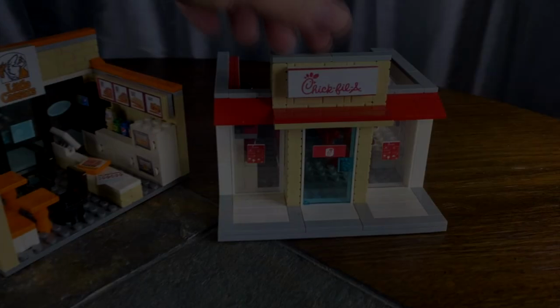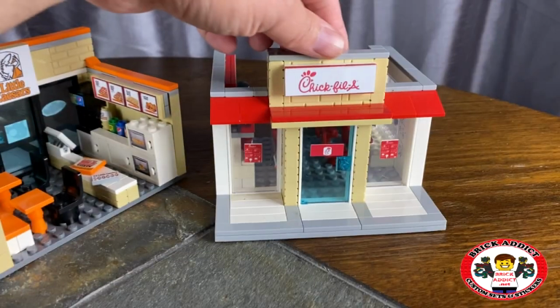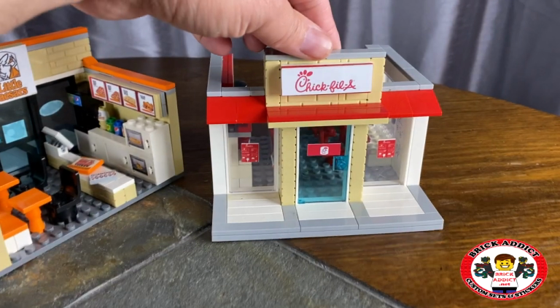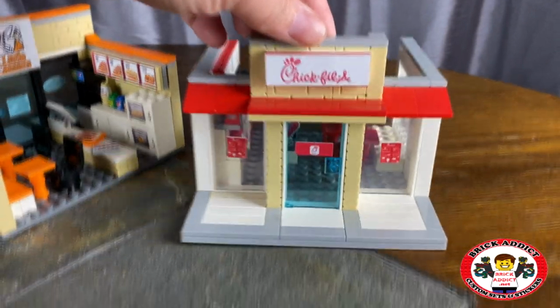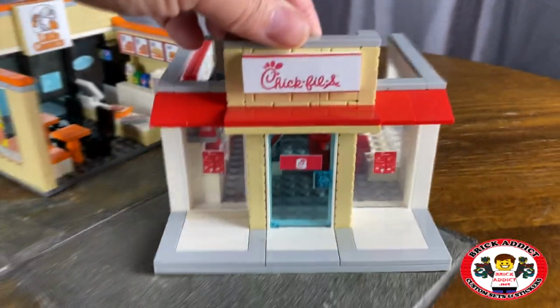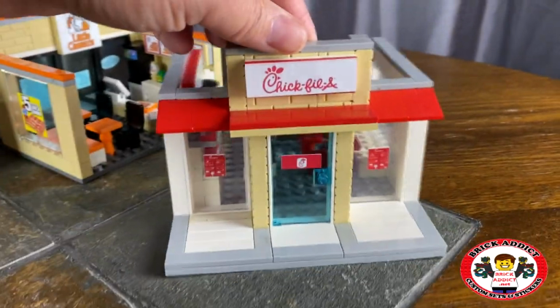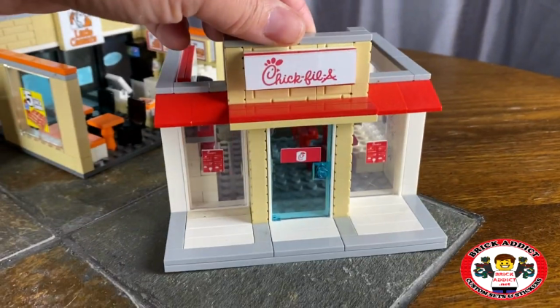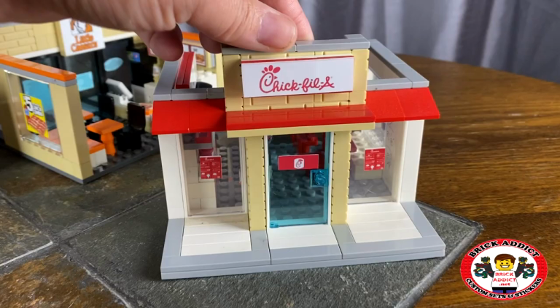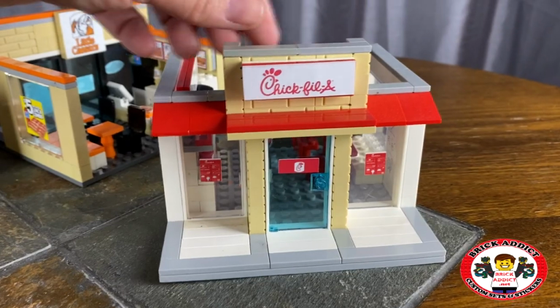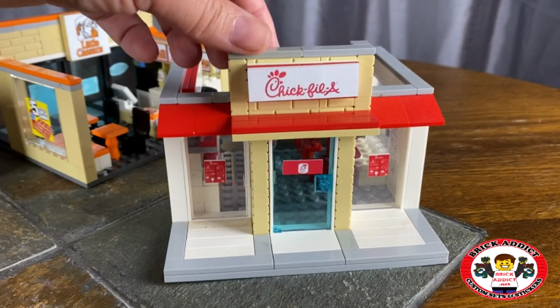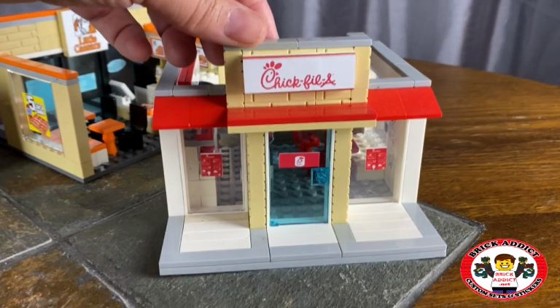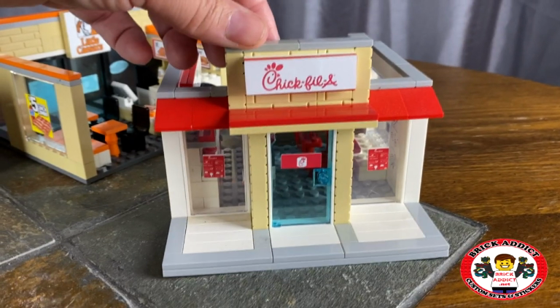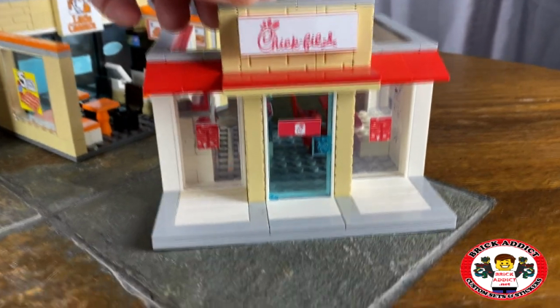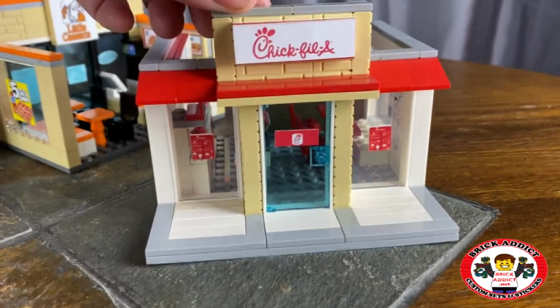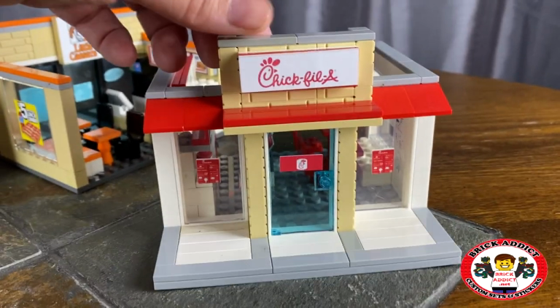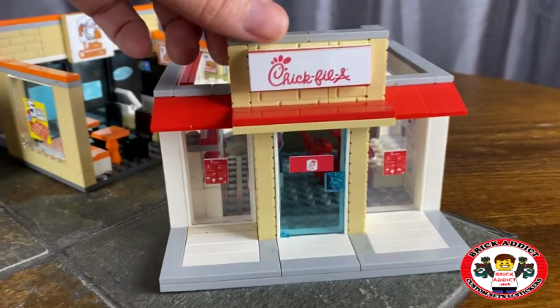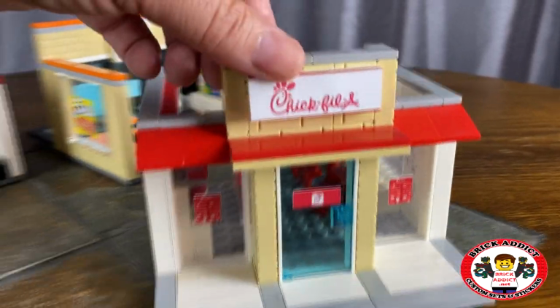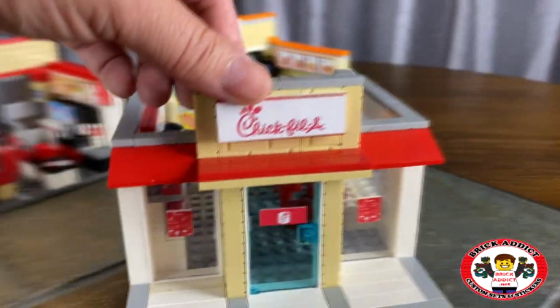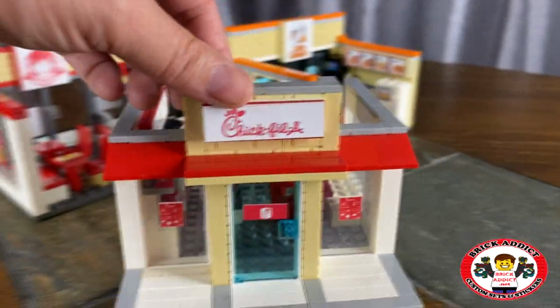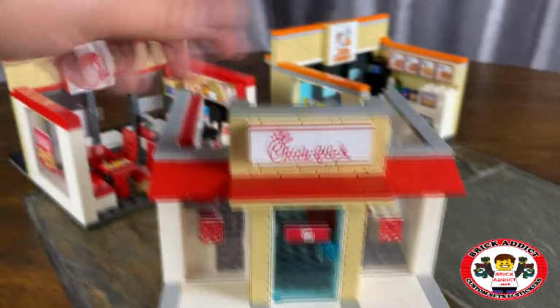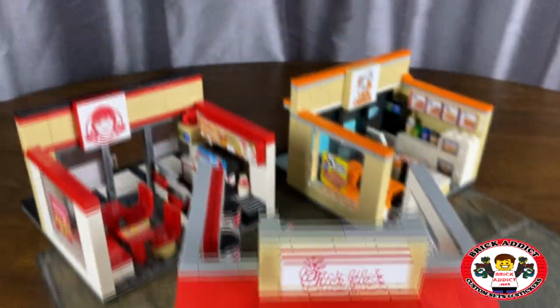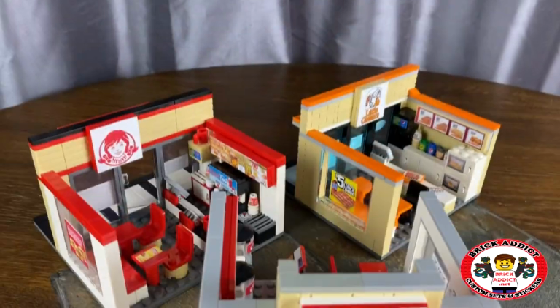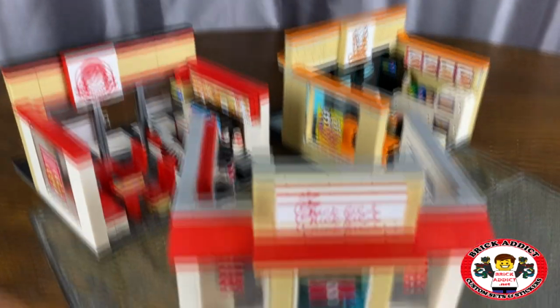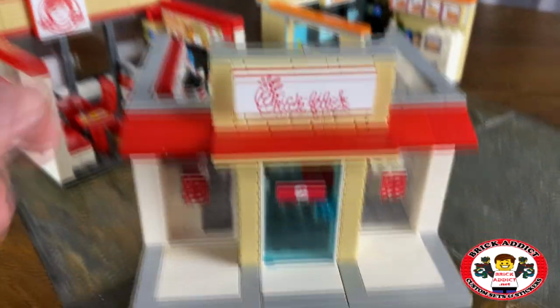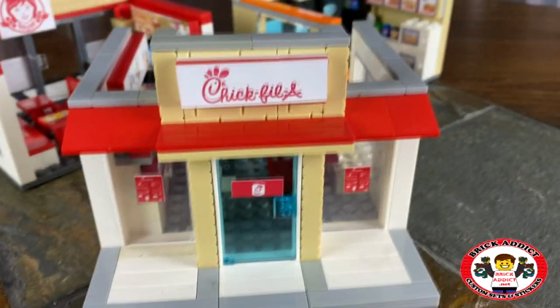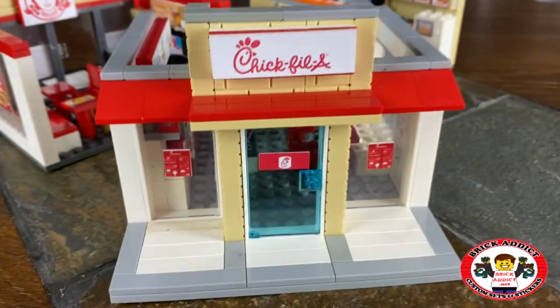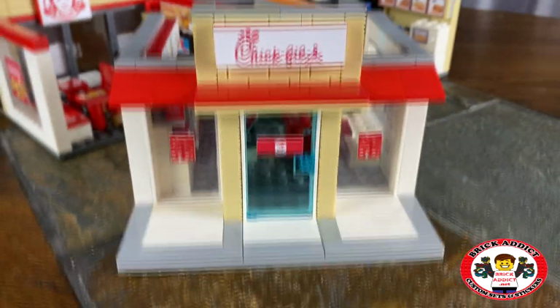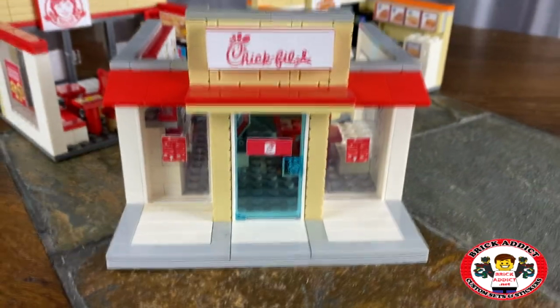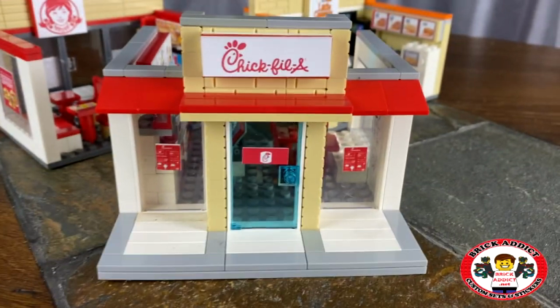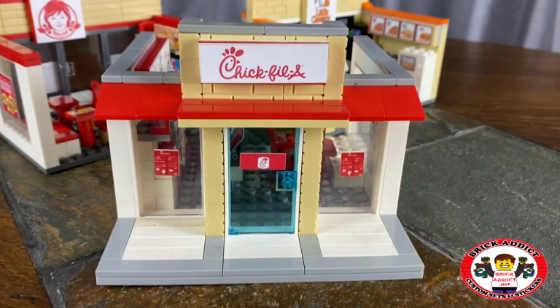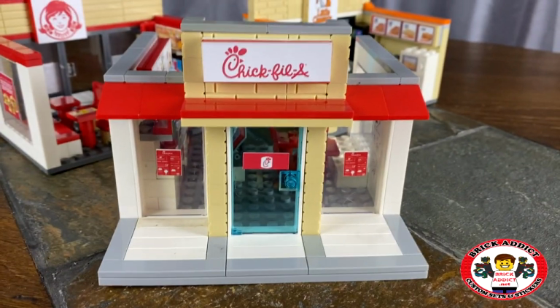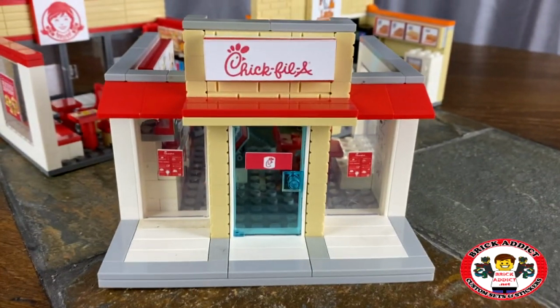The Chick-fil-A is one of our best sellers. People seem to love this set. We've got so many sets and the Chick-fil-A outsells them all.